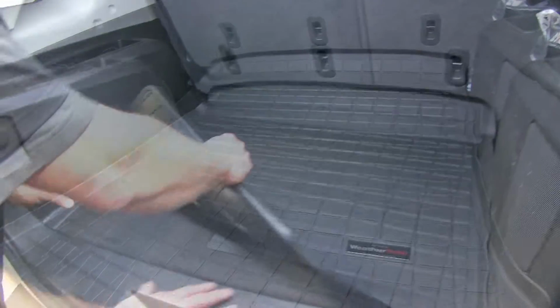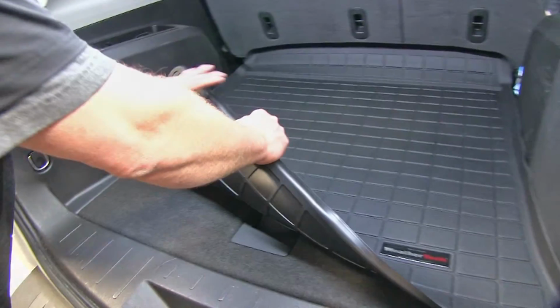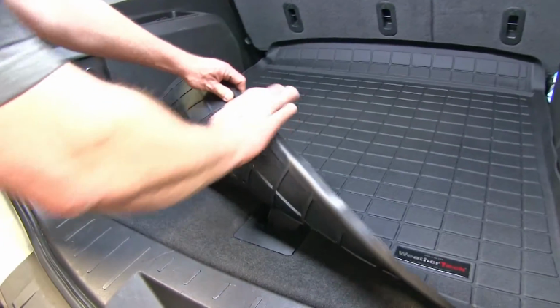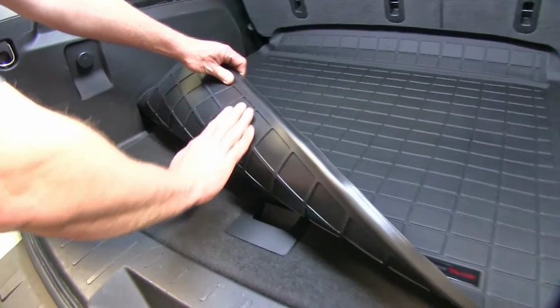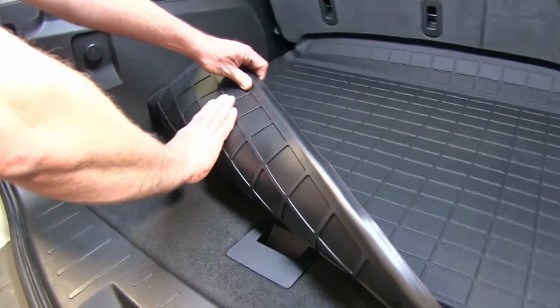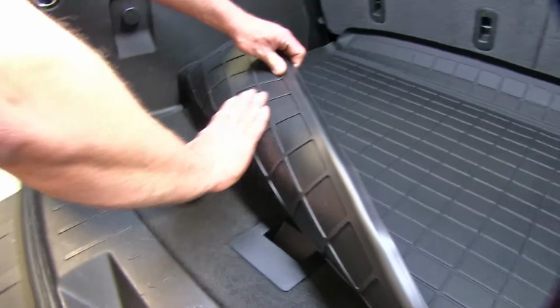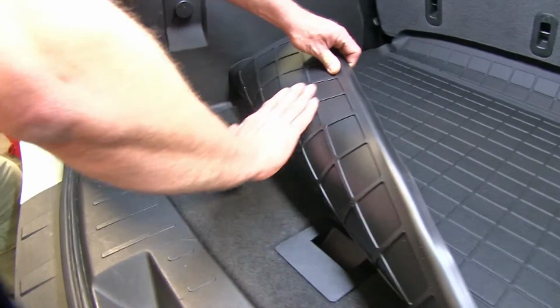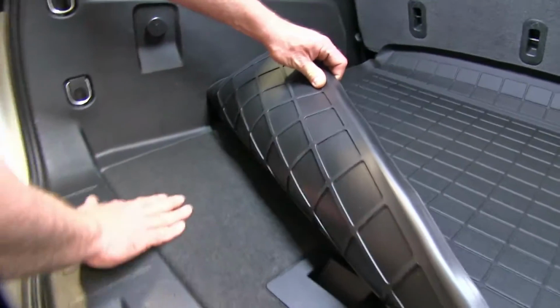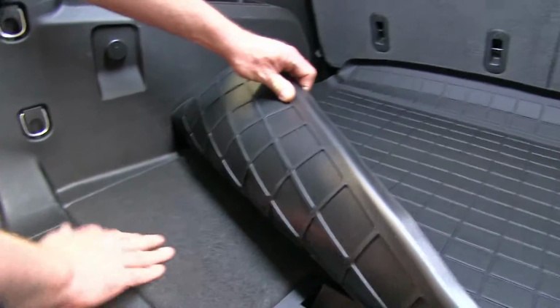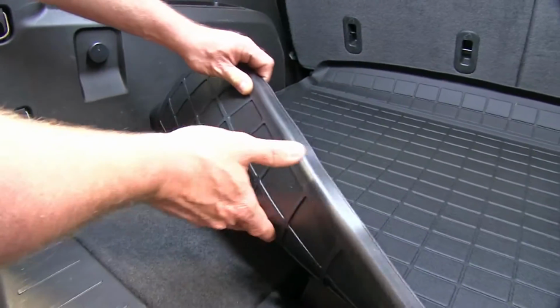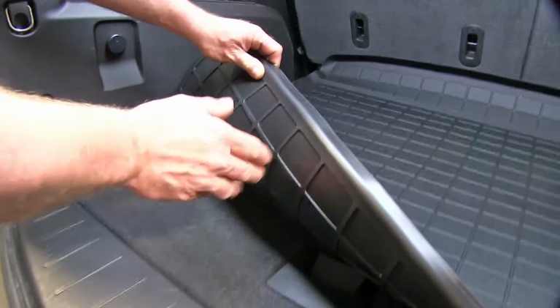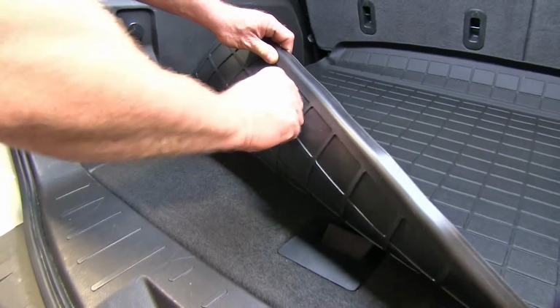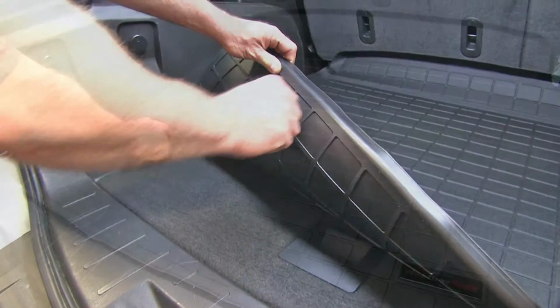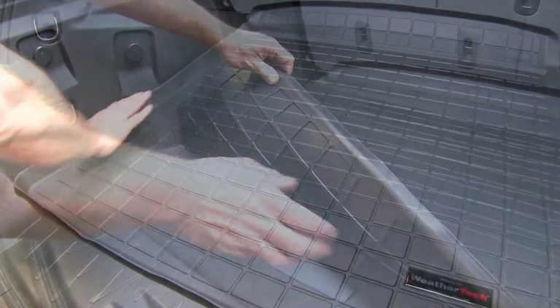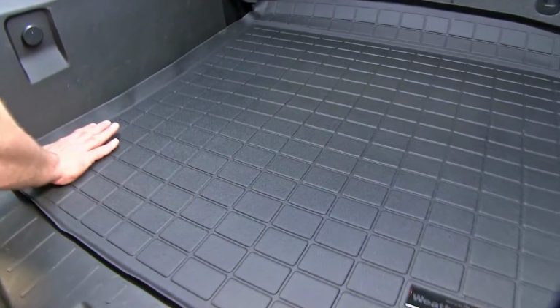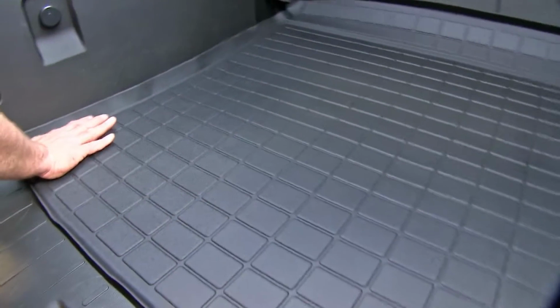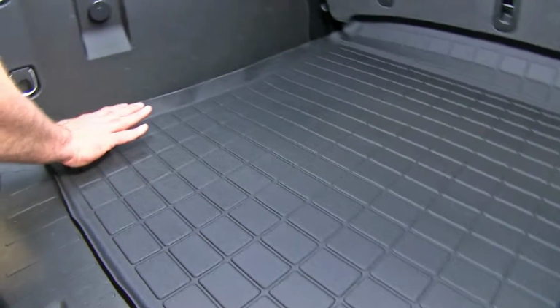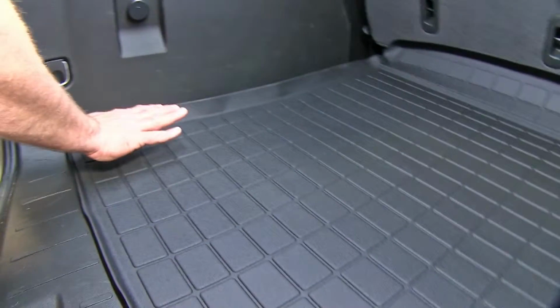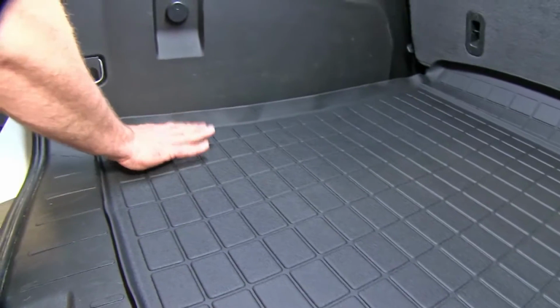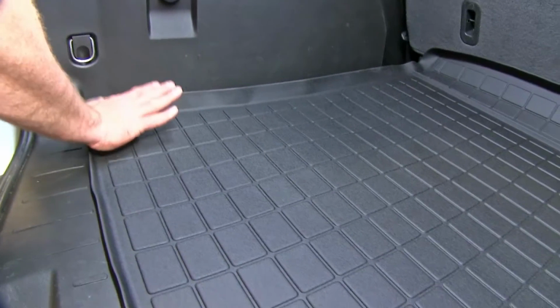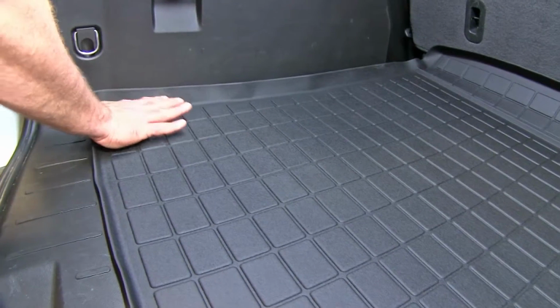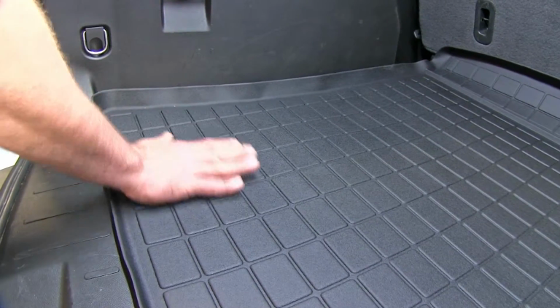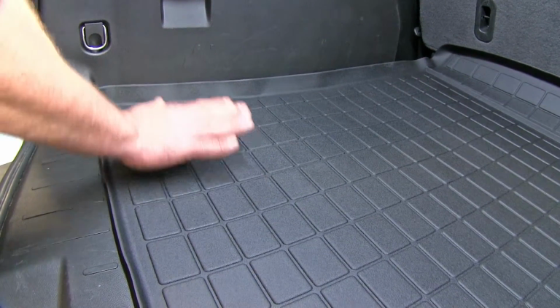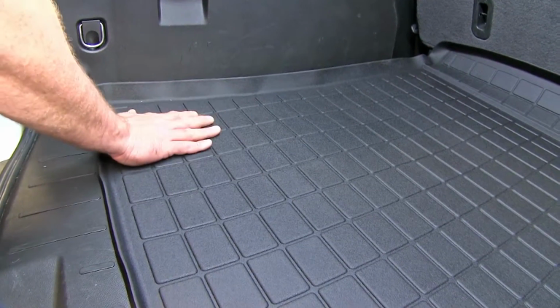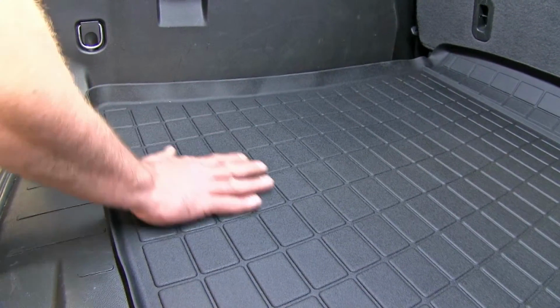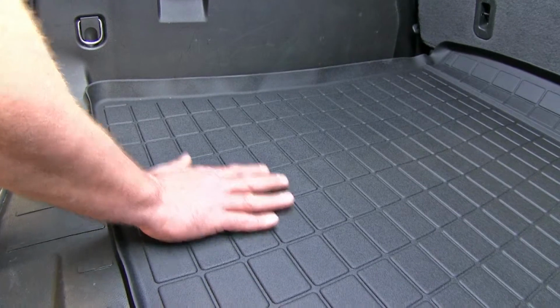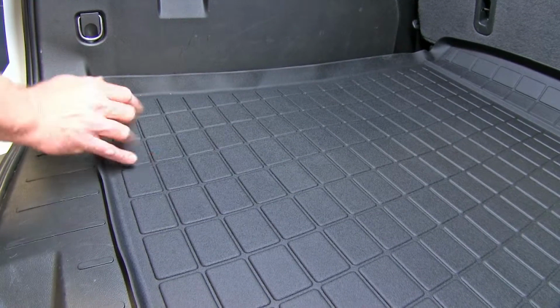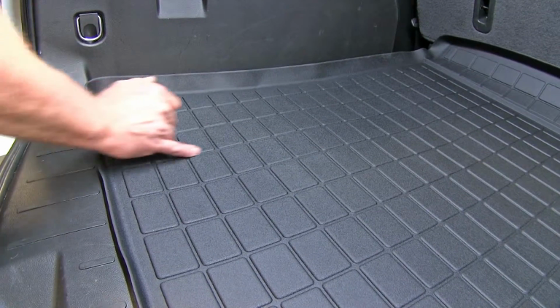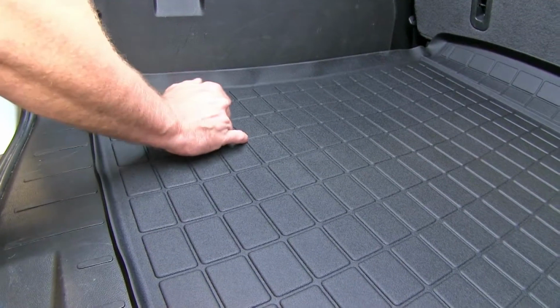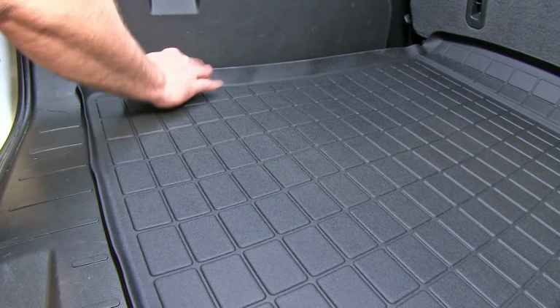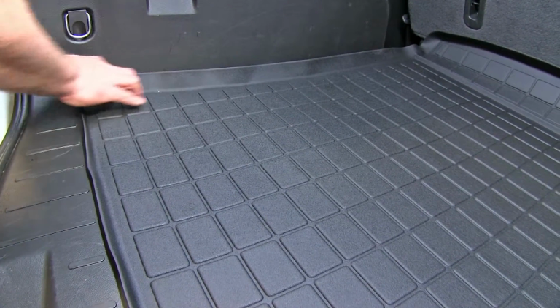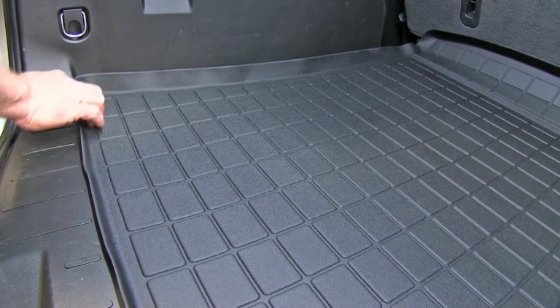It also has a texture at the bottom that's going to help keep it in place on your carpeting. Deep channels in here are going to keep any dirt or moisture that can be spilled in the back of your vehicle away from your cargo by channeling it away to the outside.